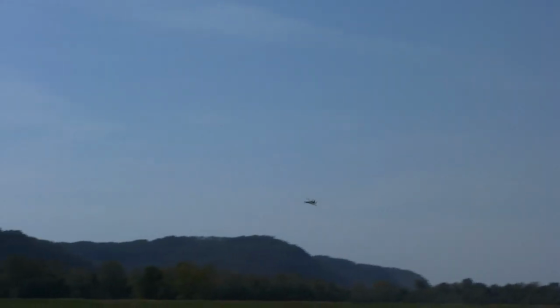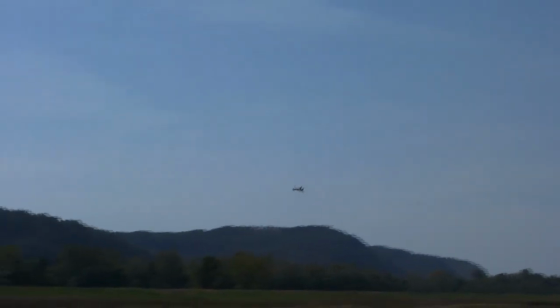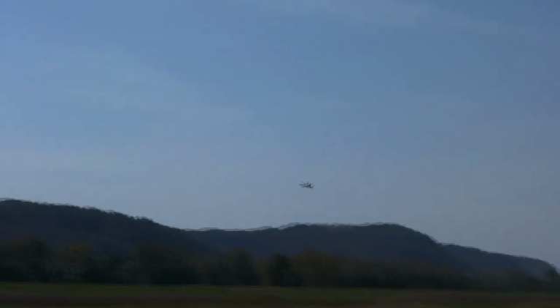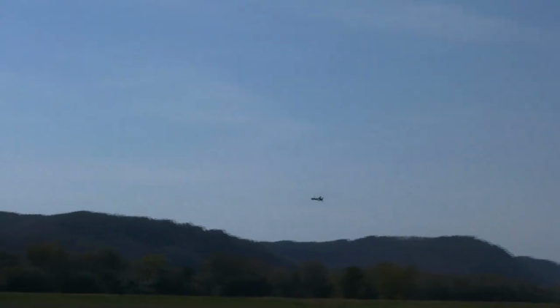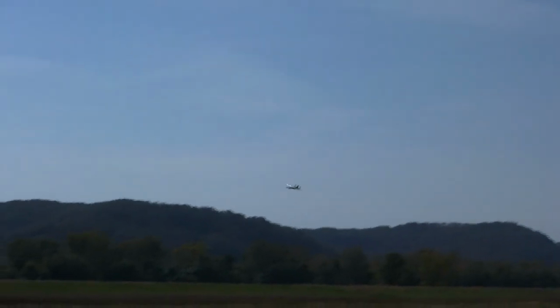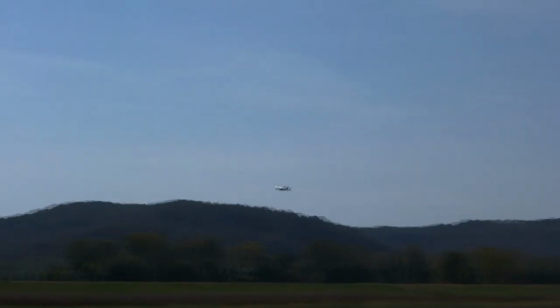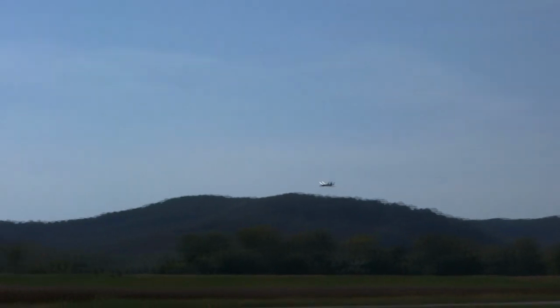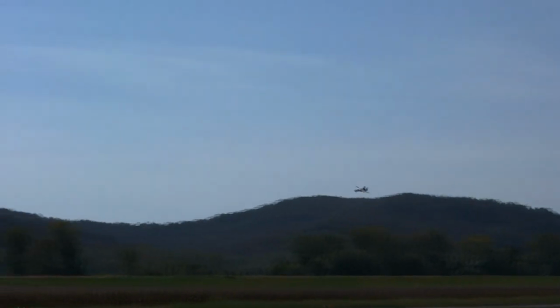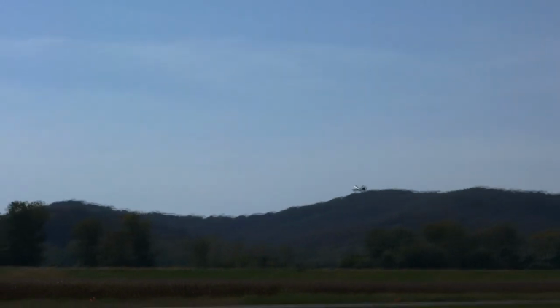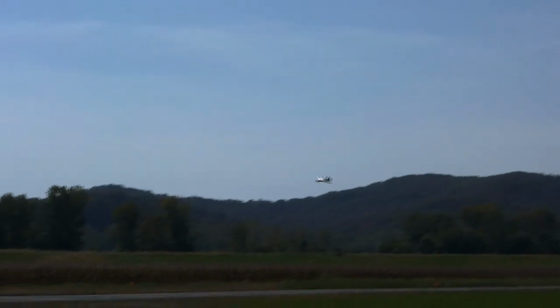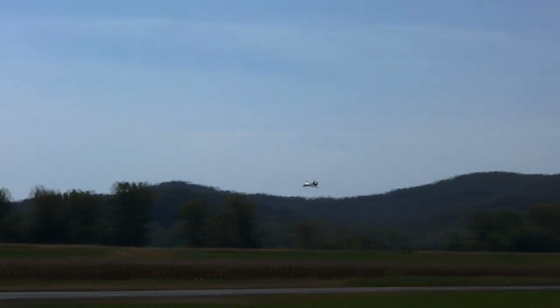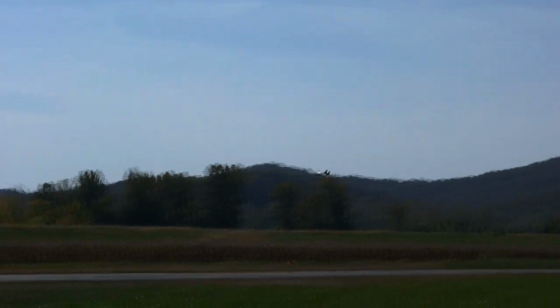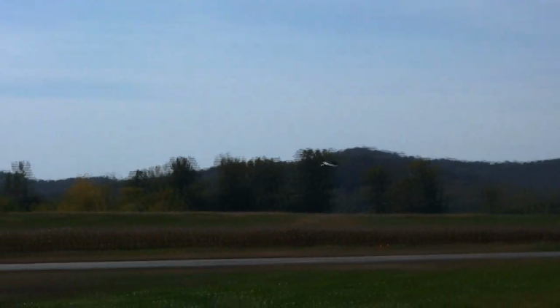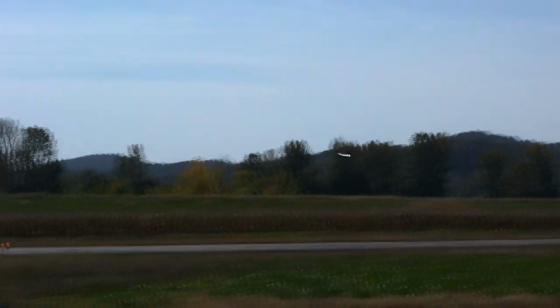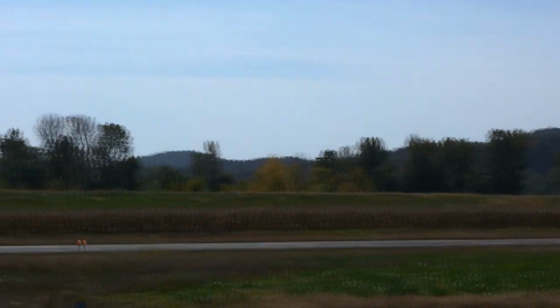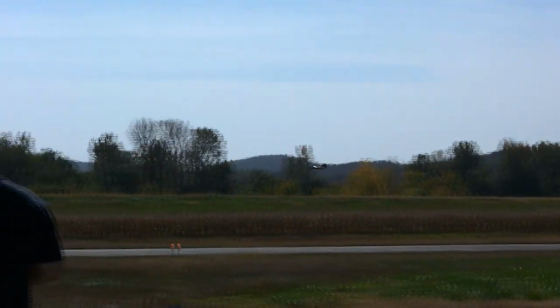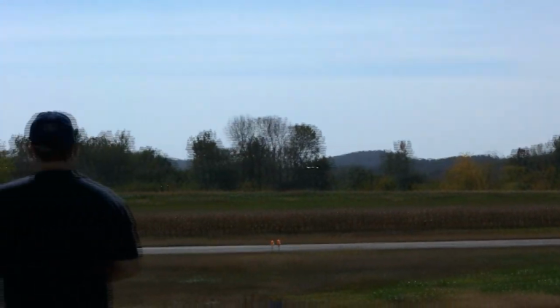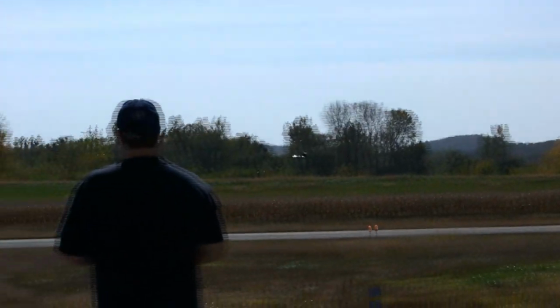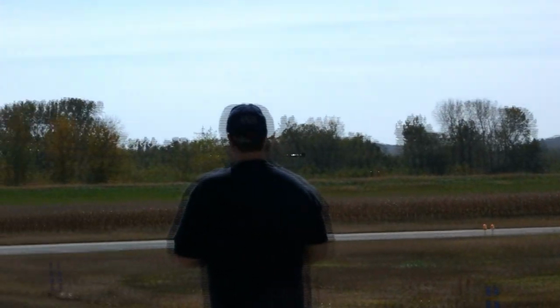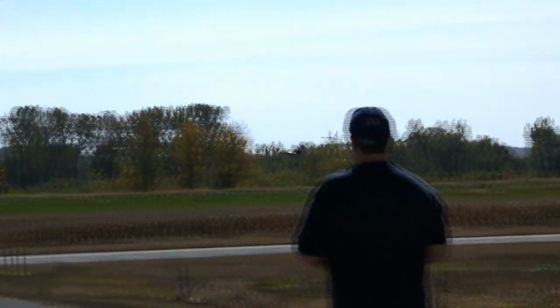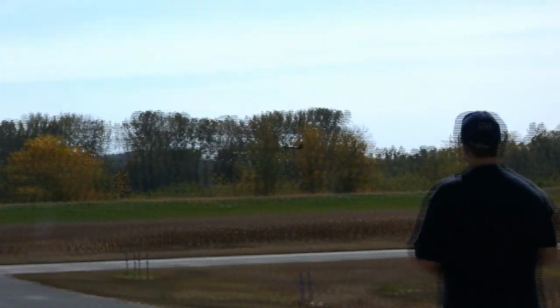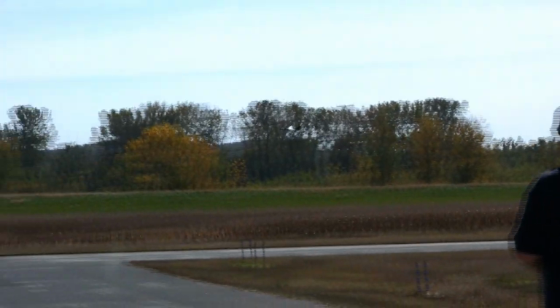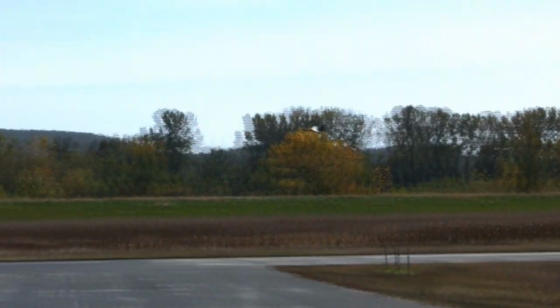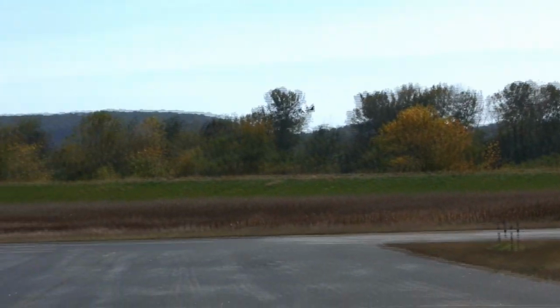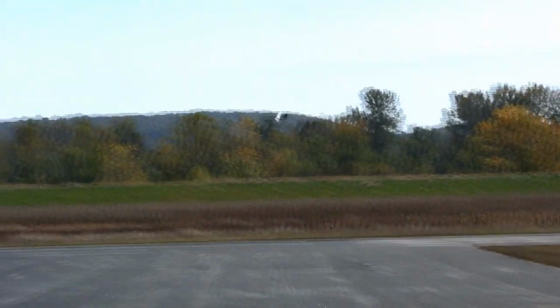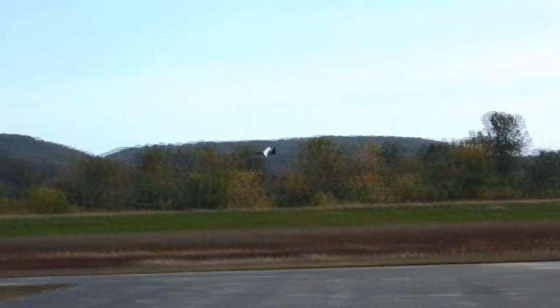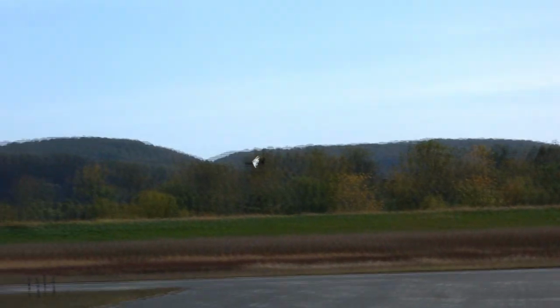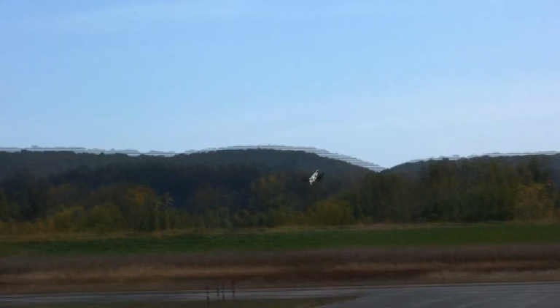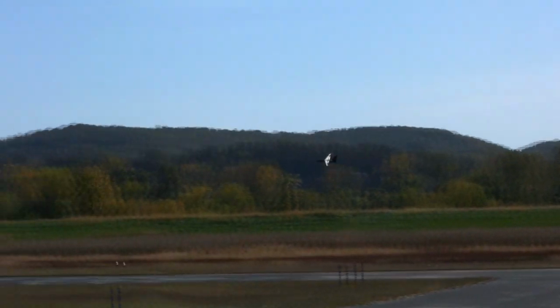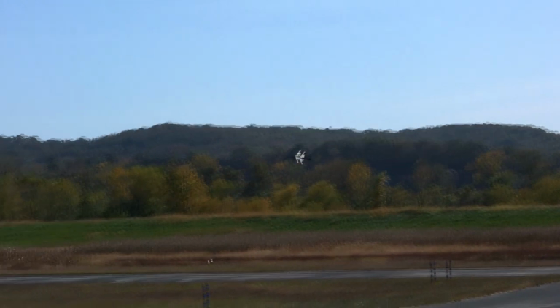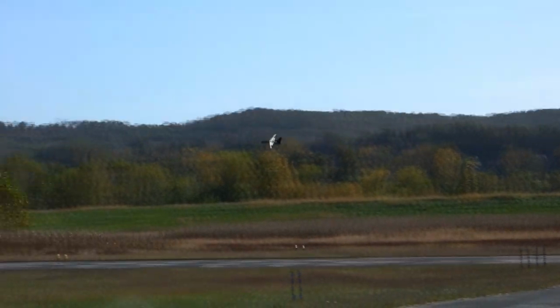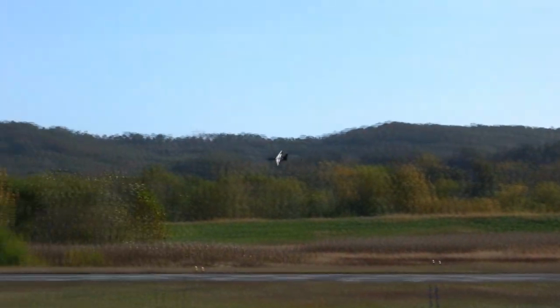Yeah, you got a bad signal loss right there. We got a bad signal loss on our far end. They're like flying out near the Bermuda Triangle.